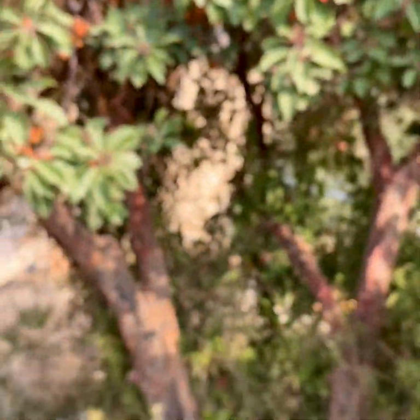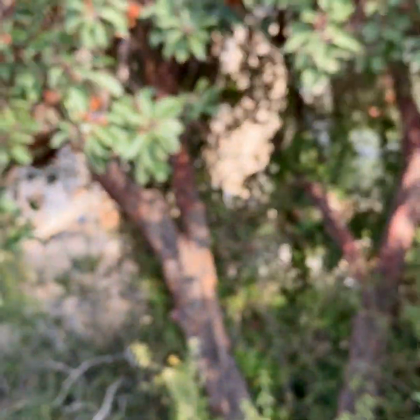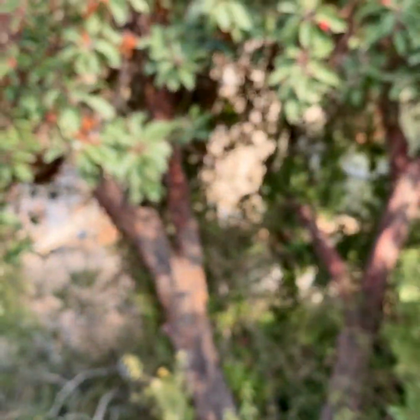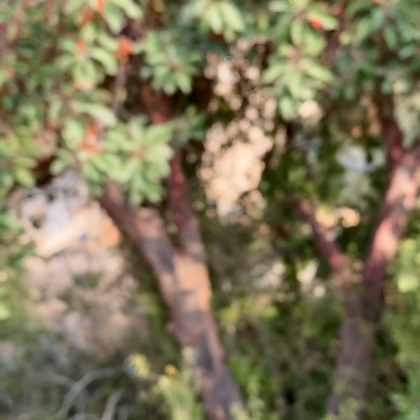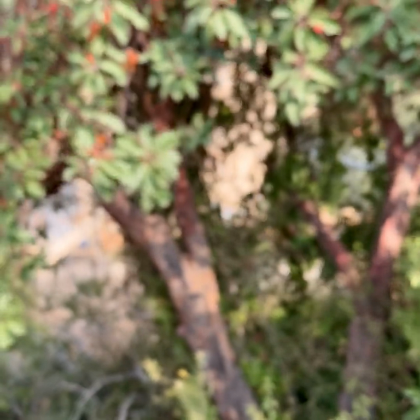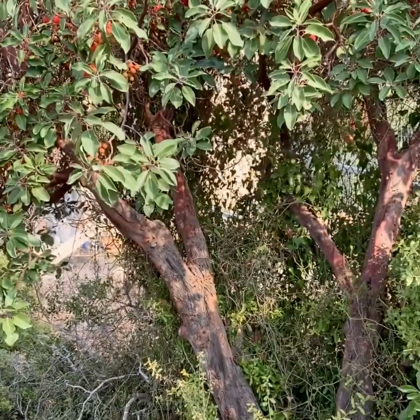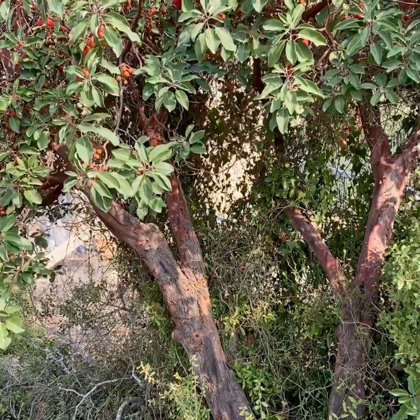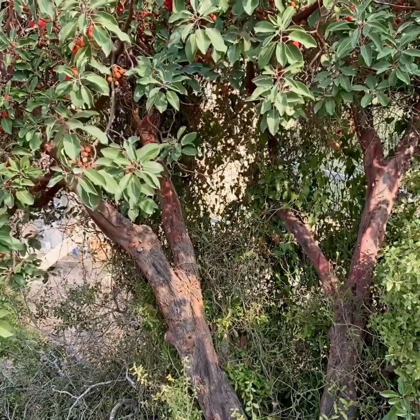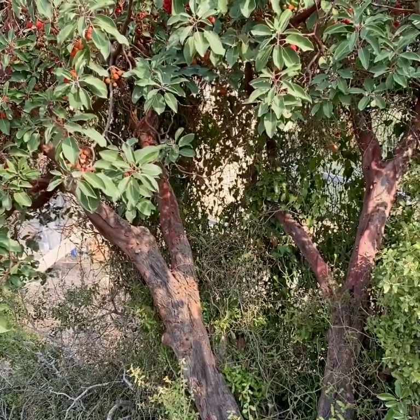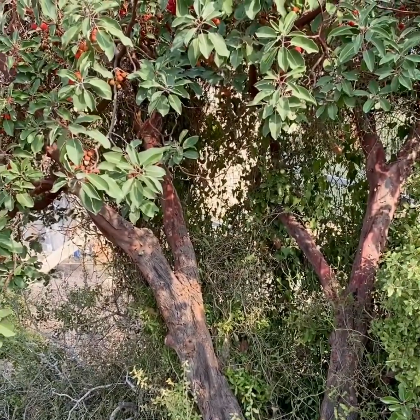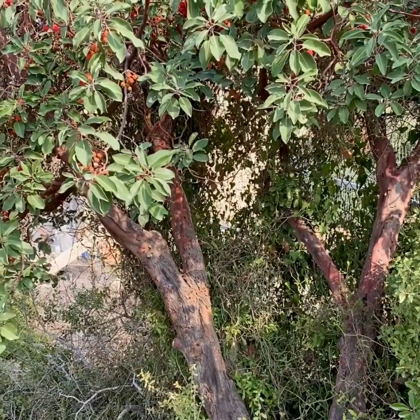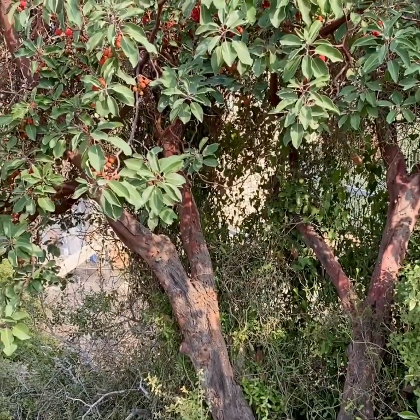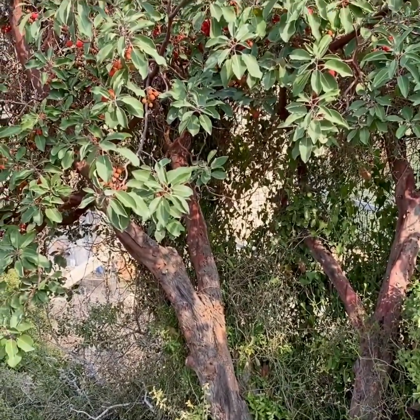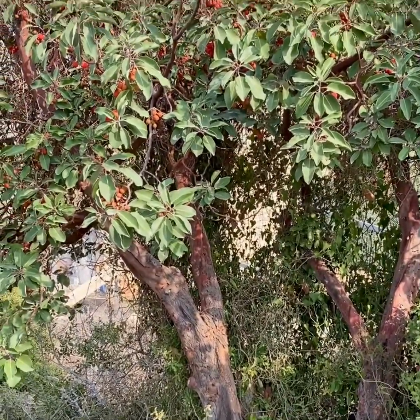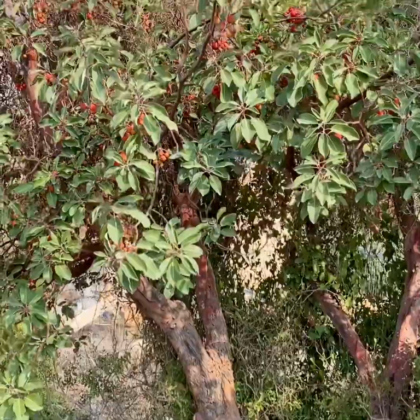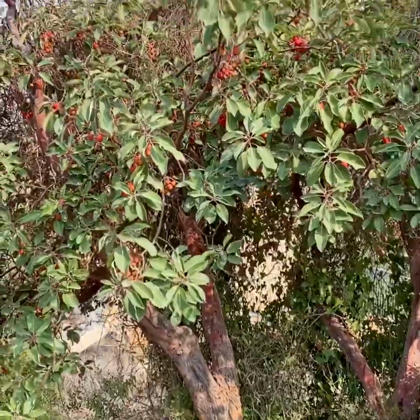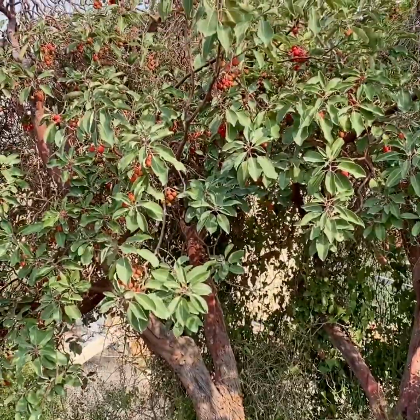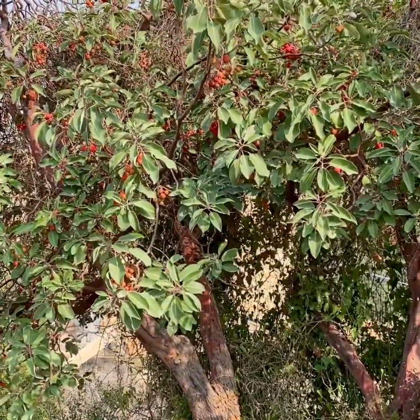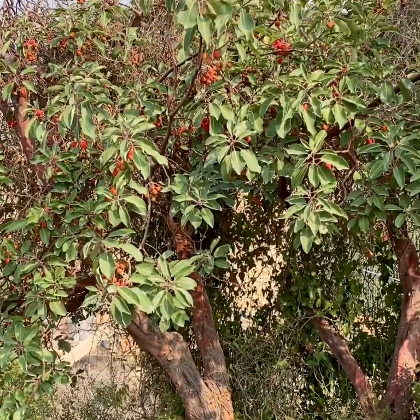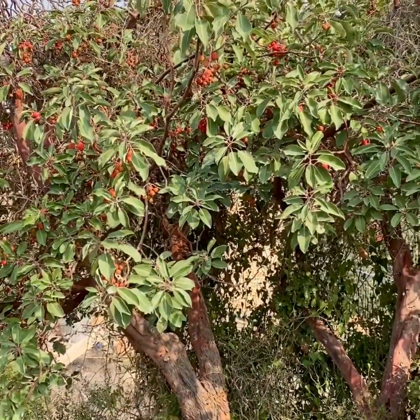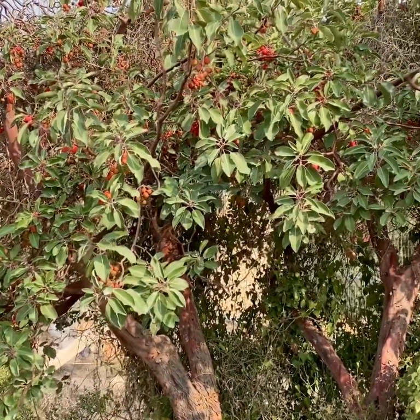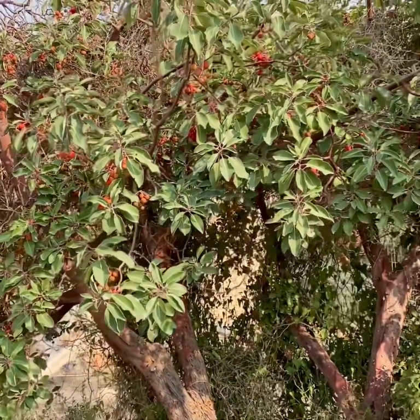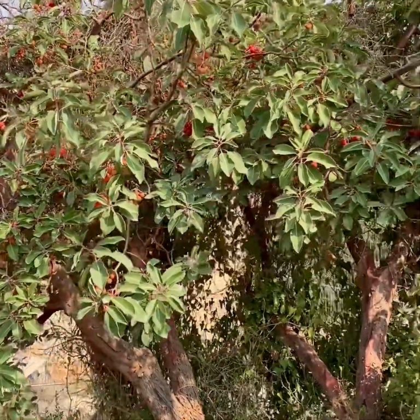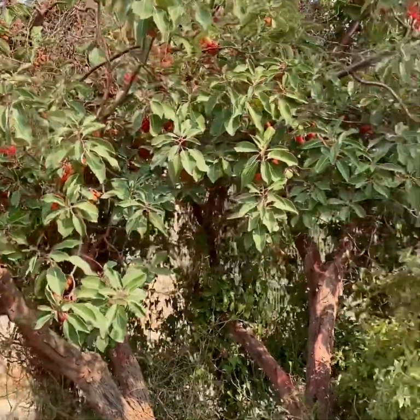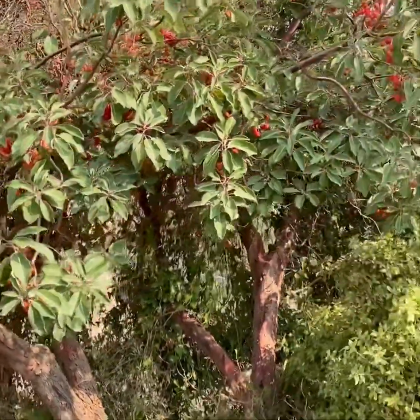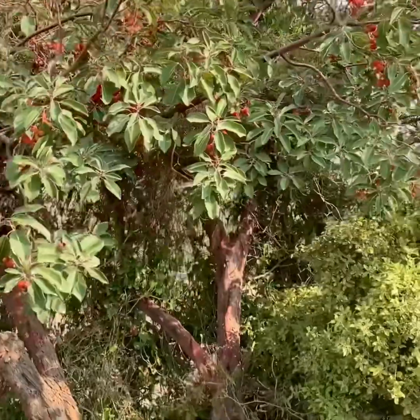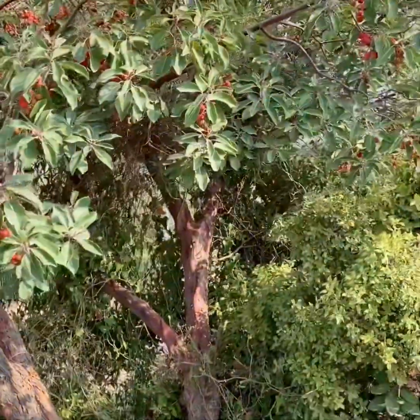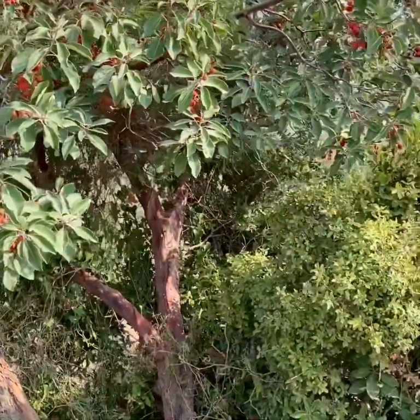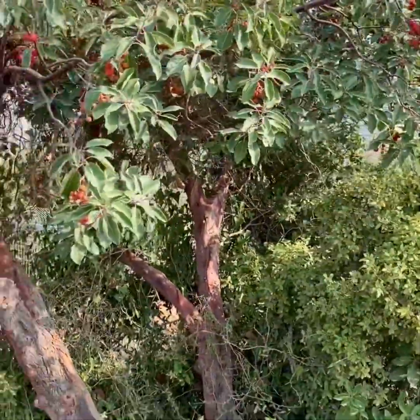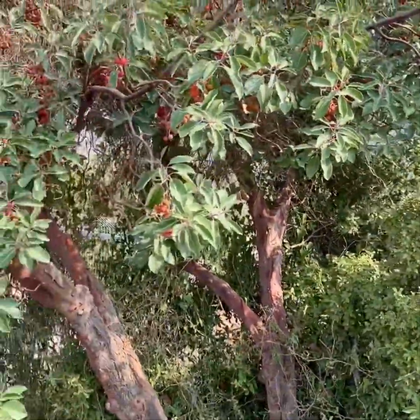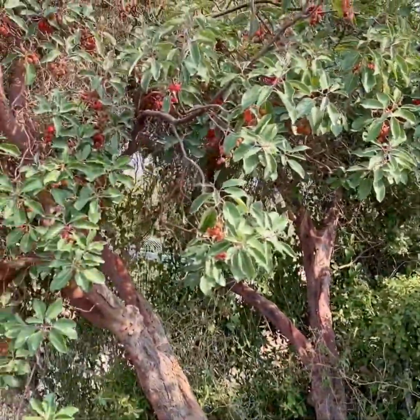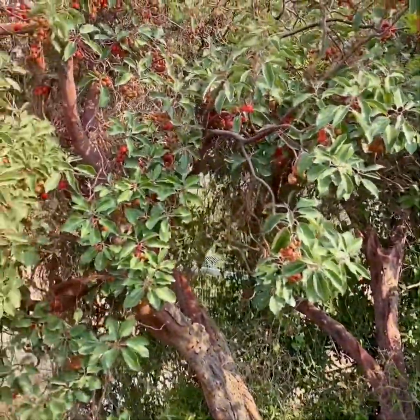One other thing about this tree is that it doesn't do well in captivity — like planting it in your home — because it has a natural fungus that grows in the soil that it actually needs. Look how amazing this is.